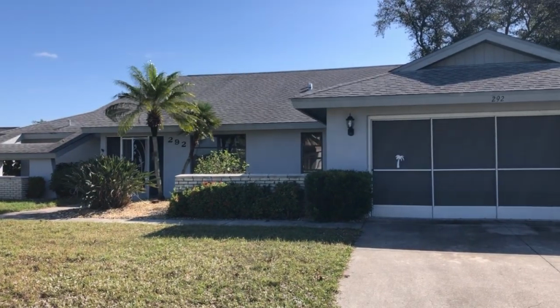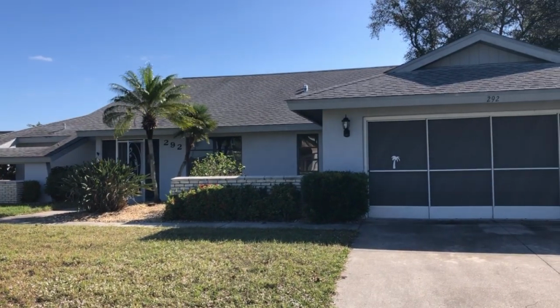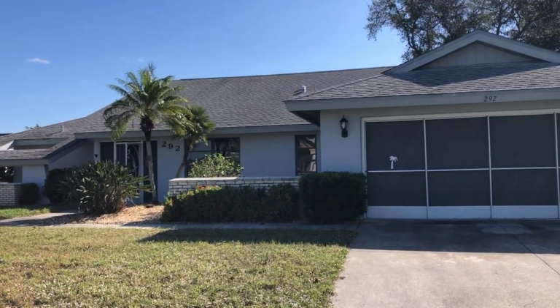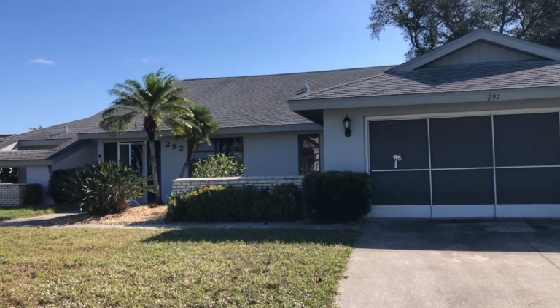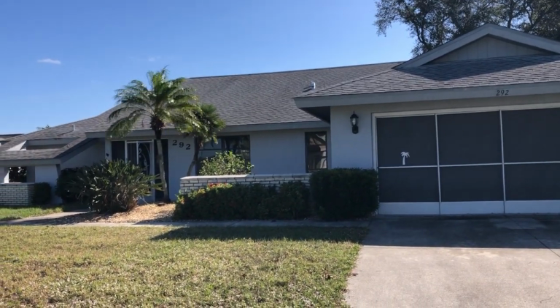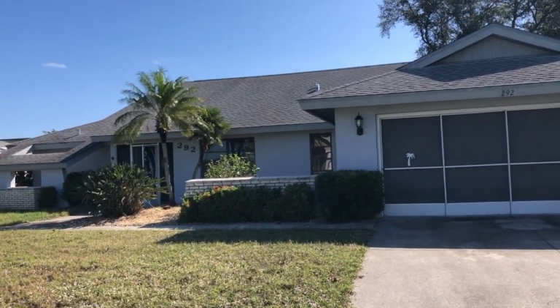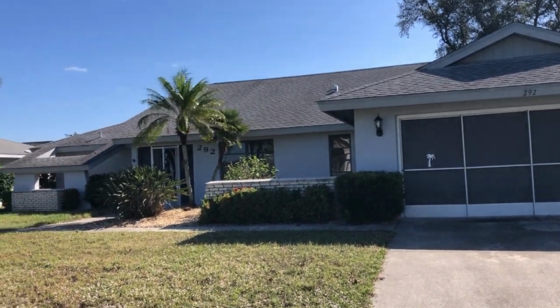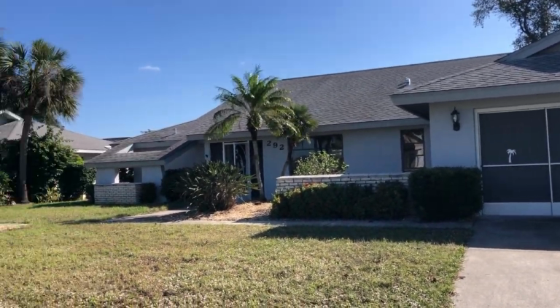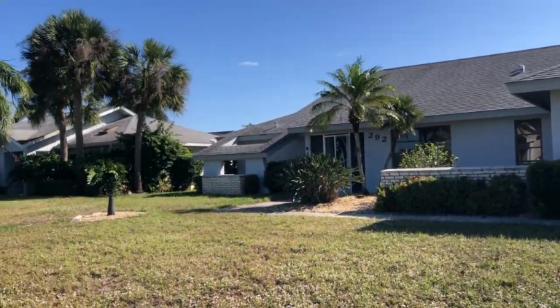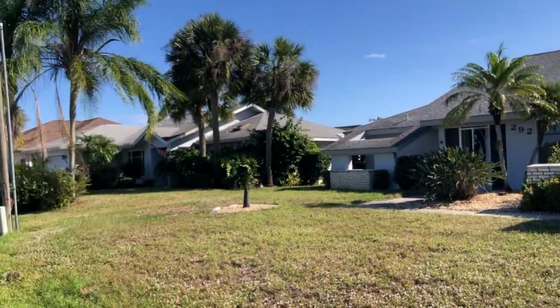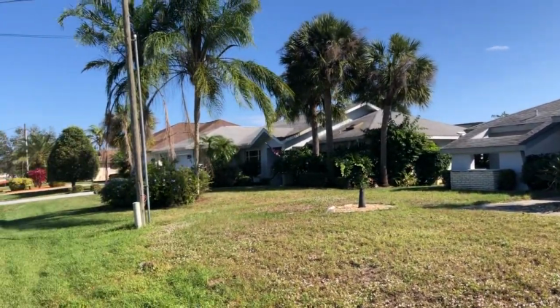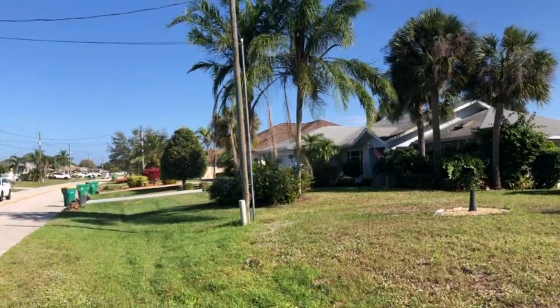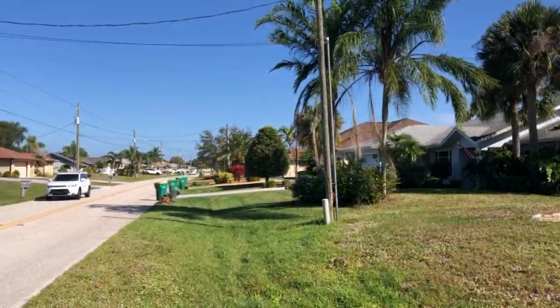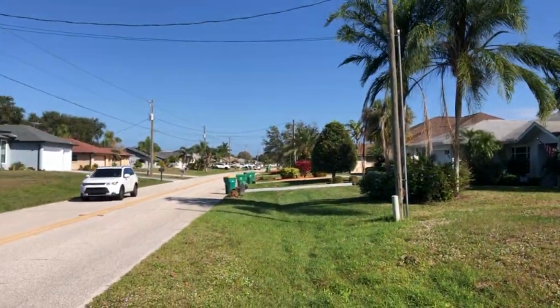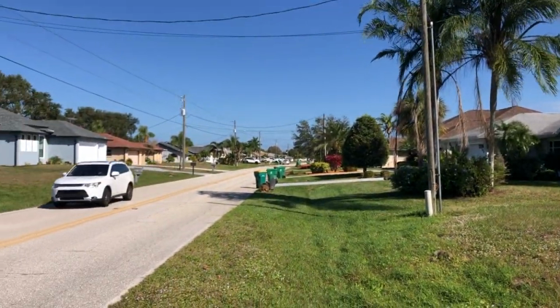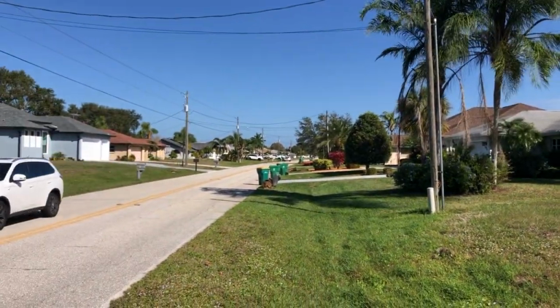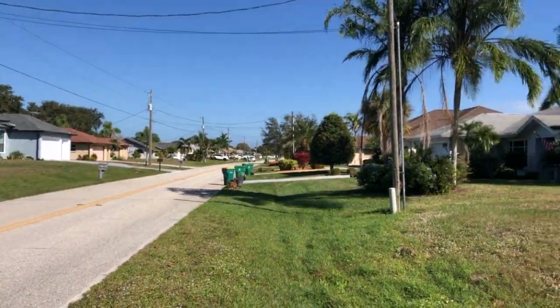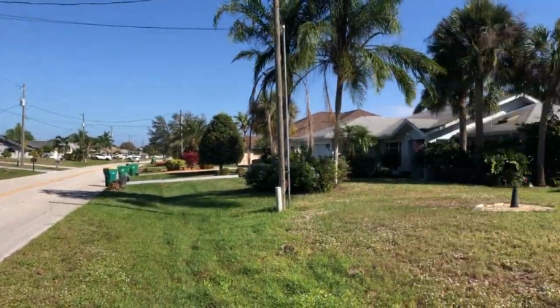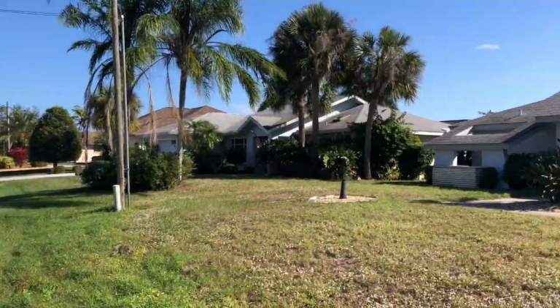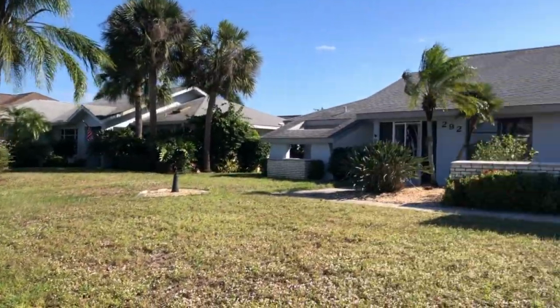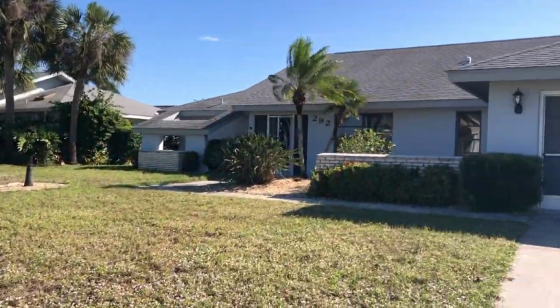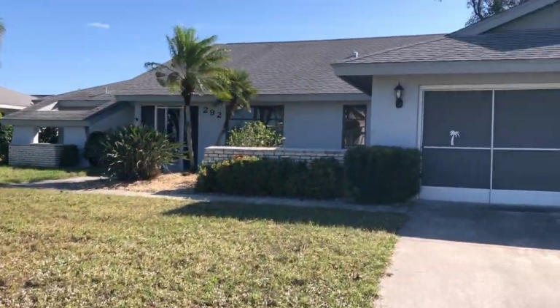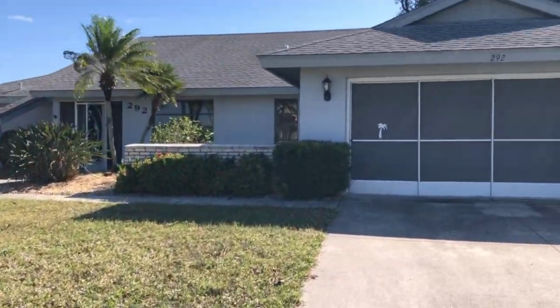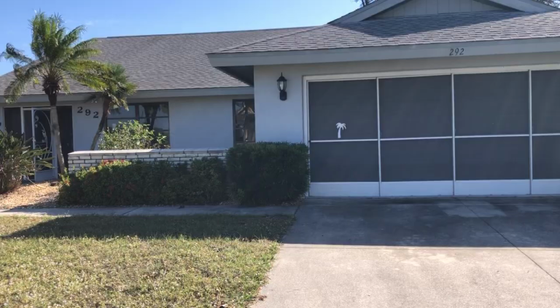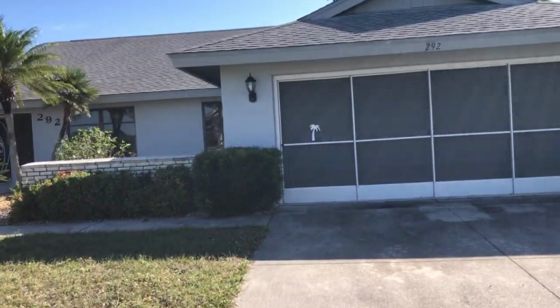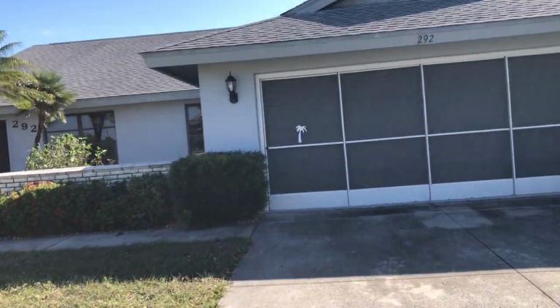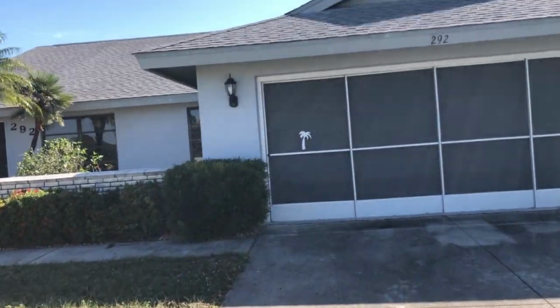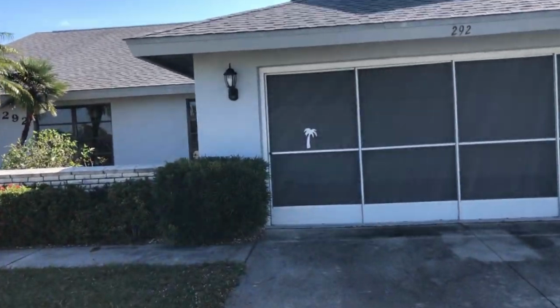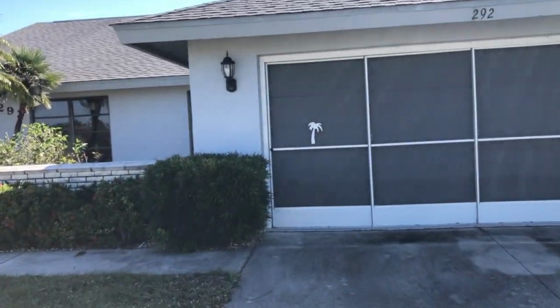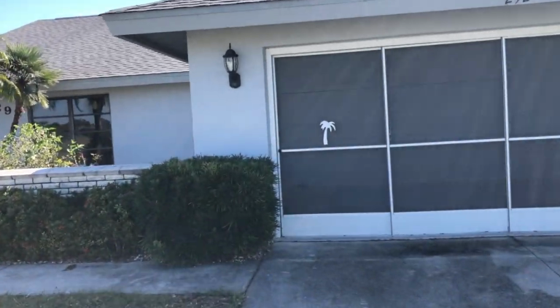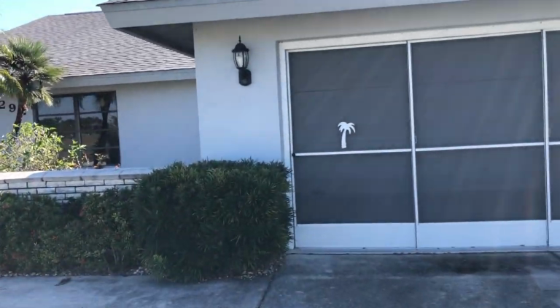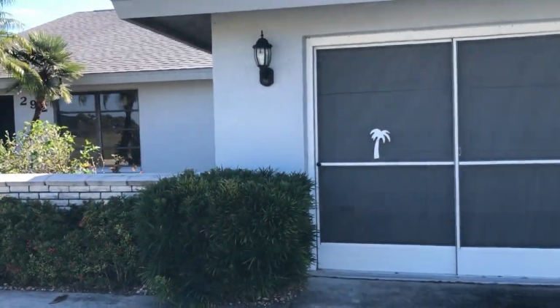Today we're going to have a look at a three-bedroom, two-bath home on Rotunda Circle in Englewood, Florida, right on the golf course.